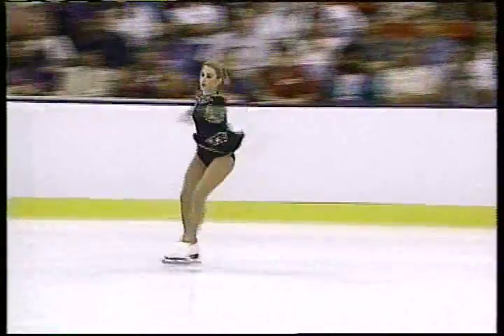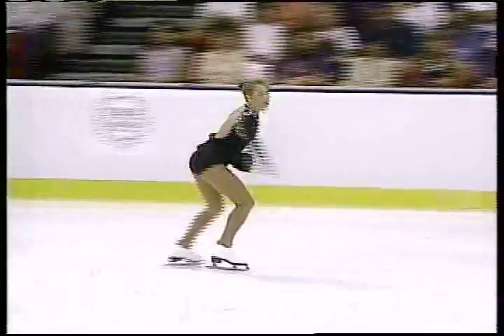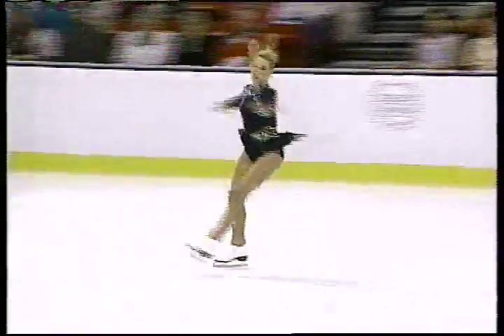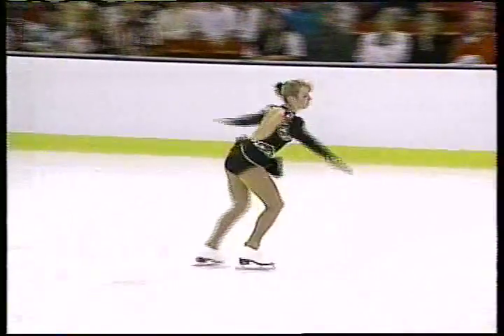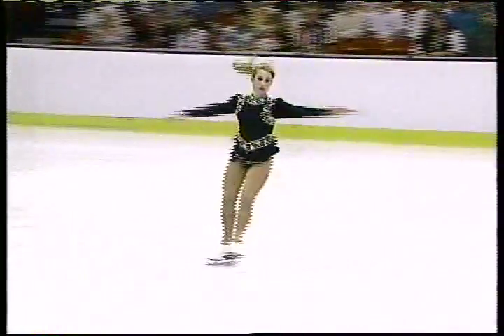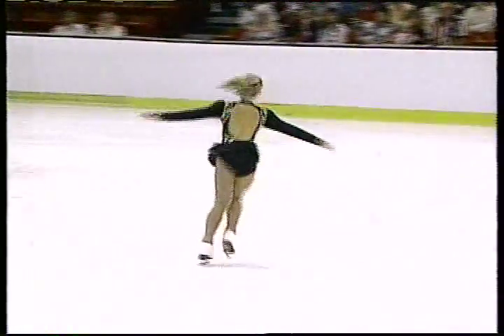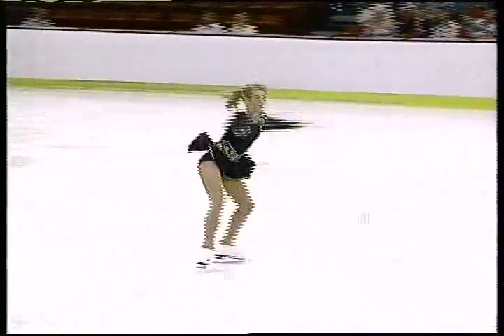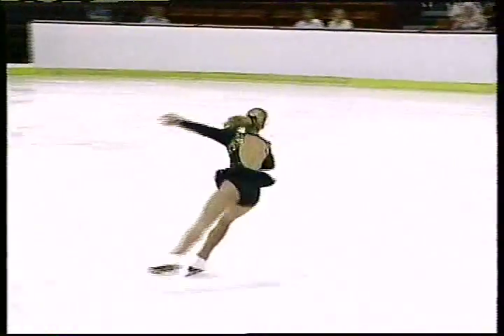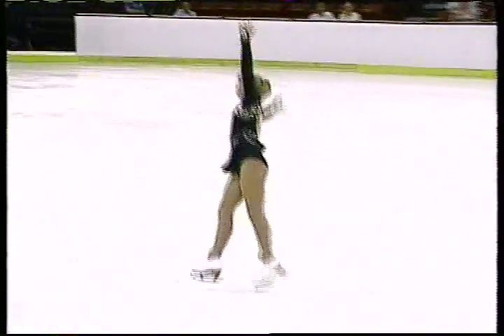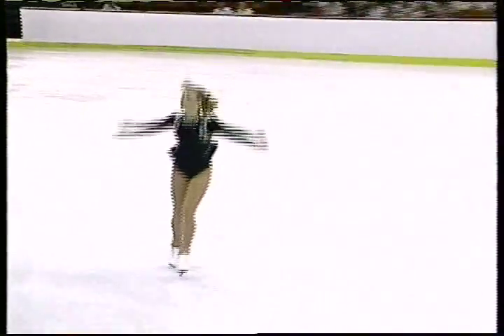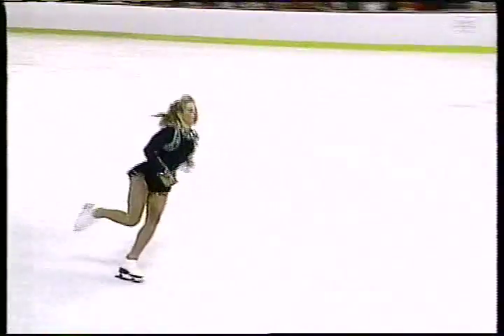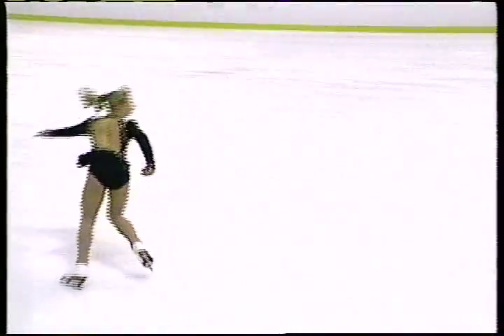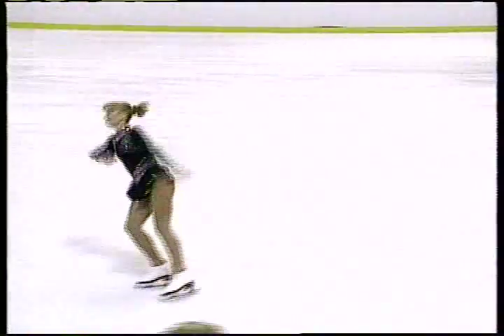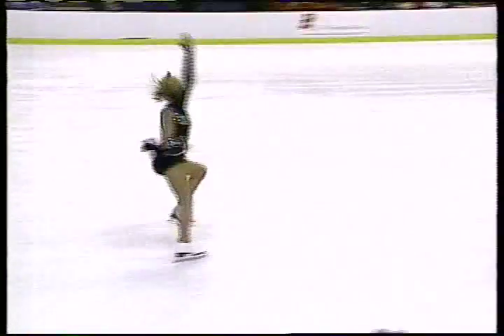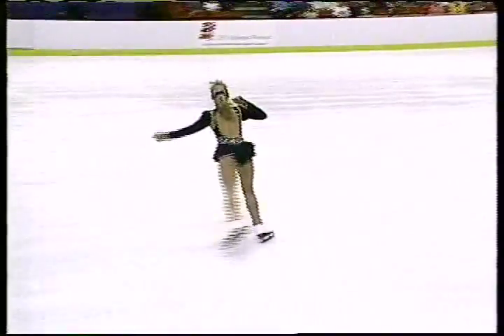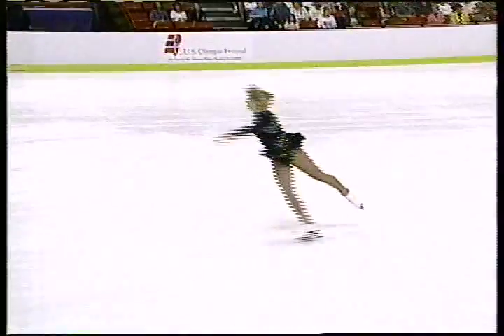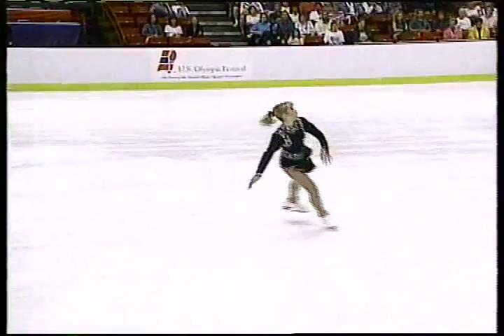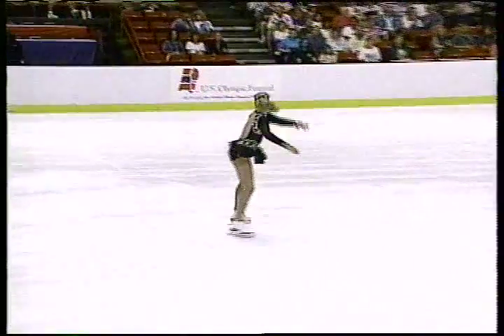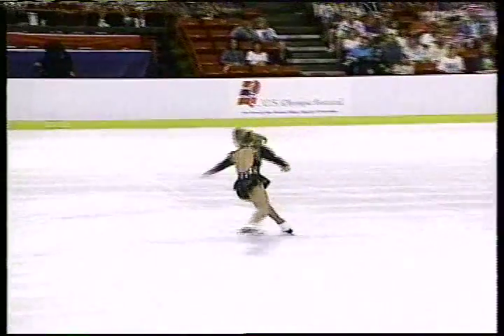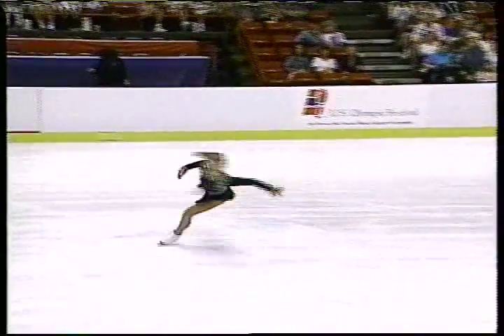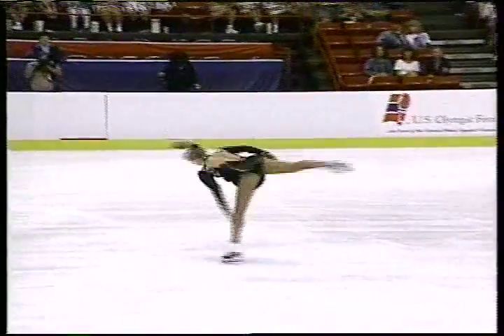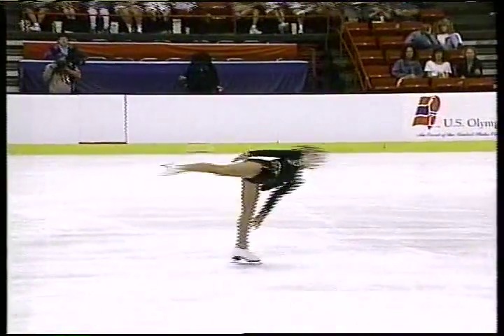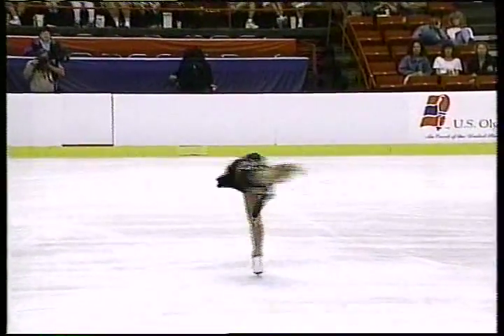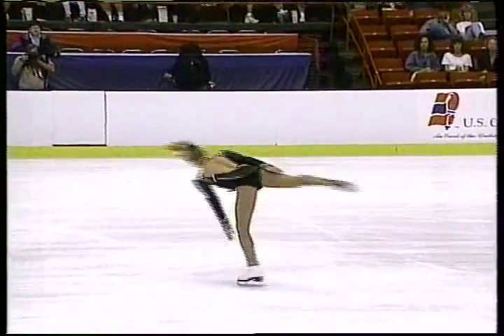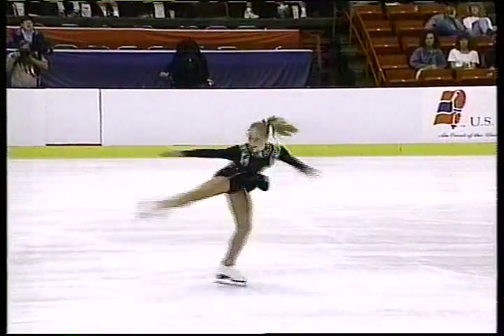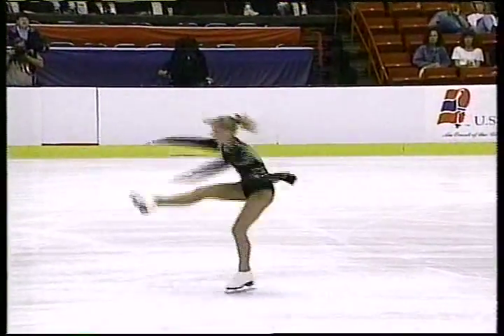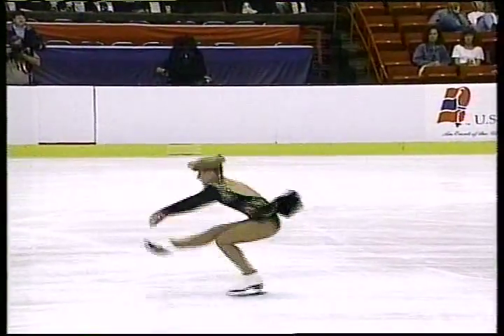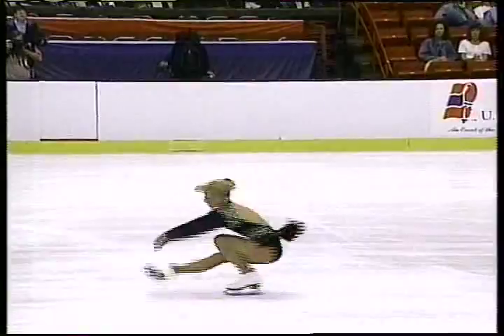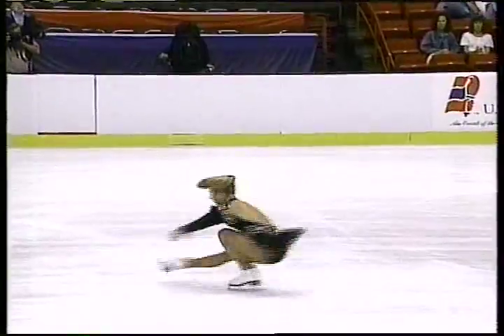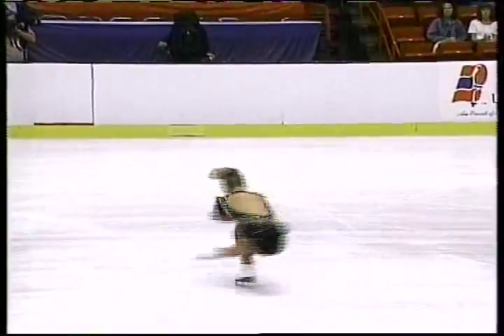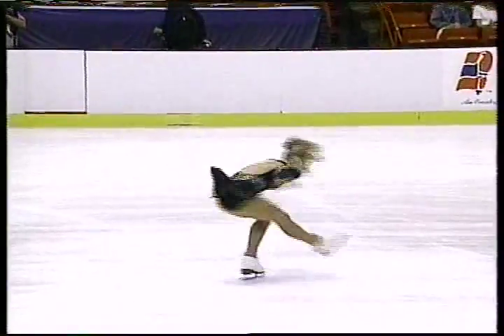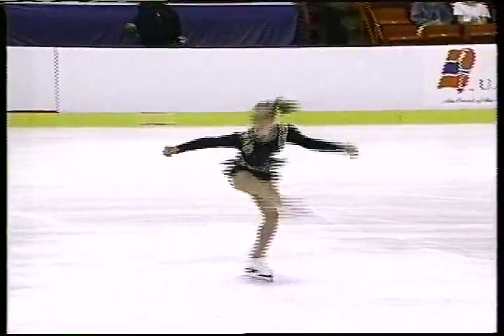Erin's mother owns a company that designs and makes skating costumes, and Erin is wearing one of those dresses. Good speed in the camel spin, and a great position in the sit spin.